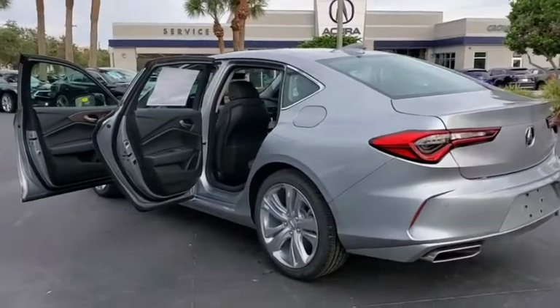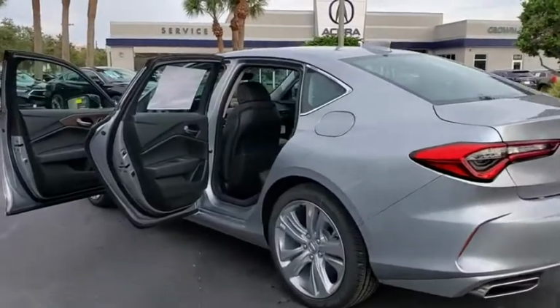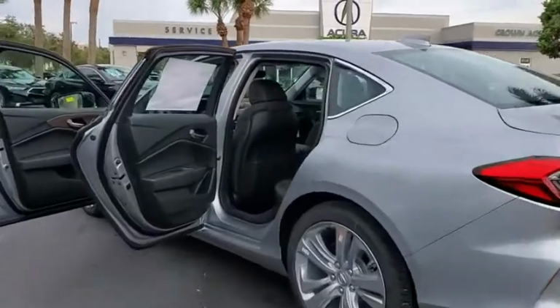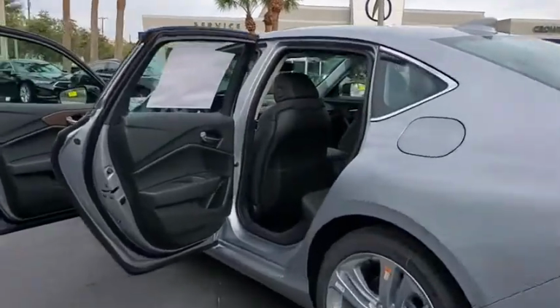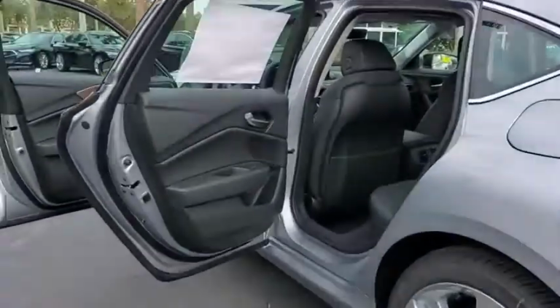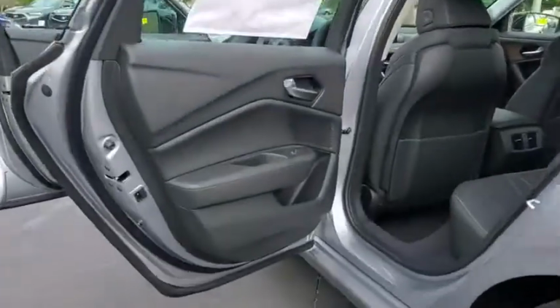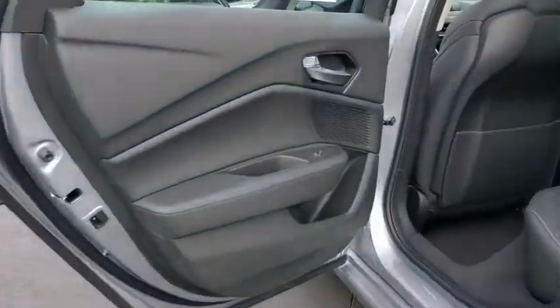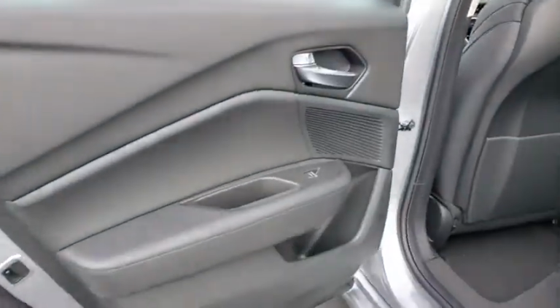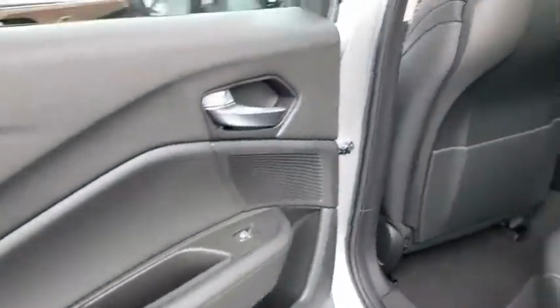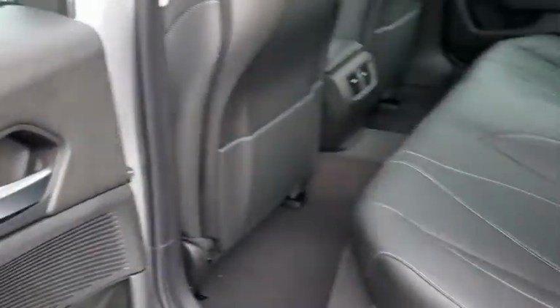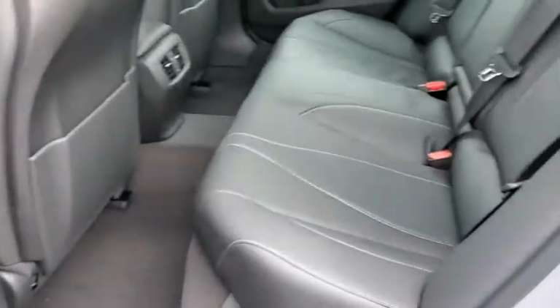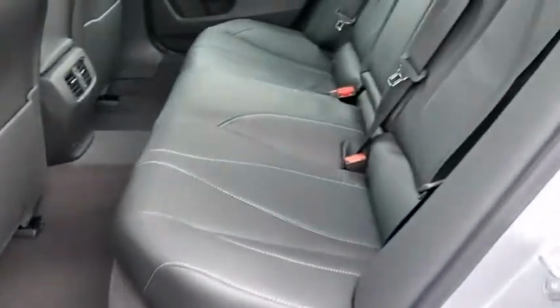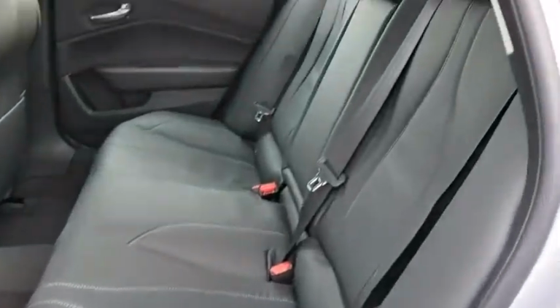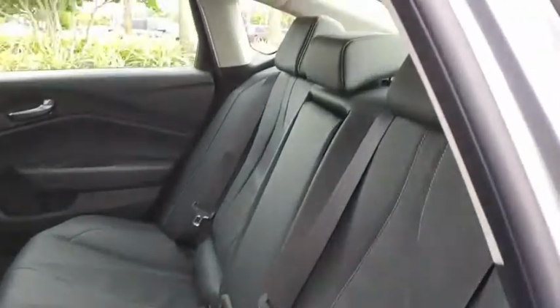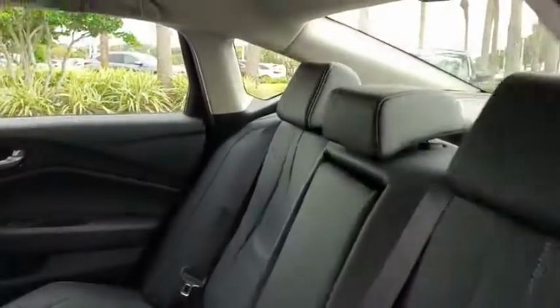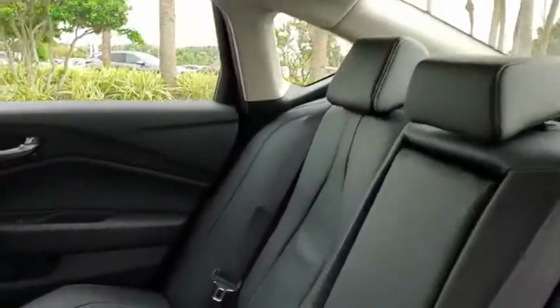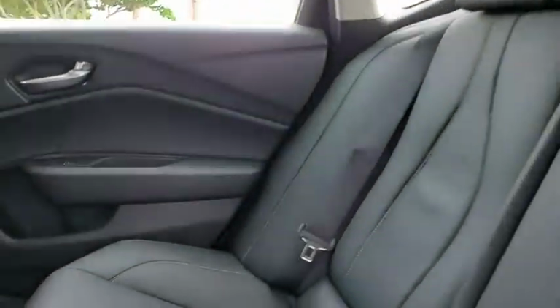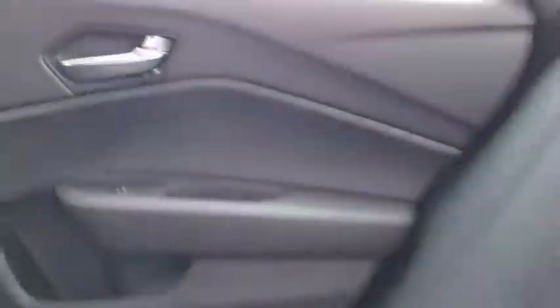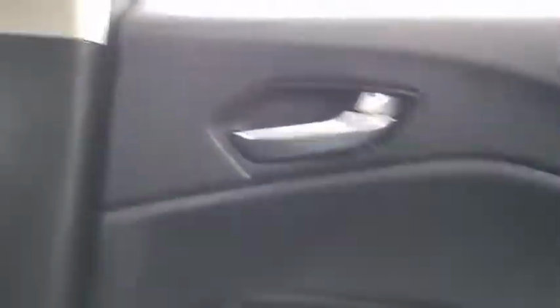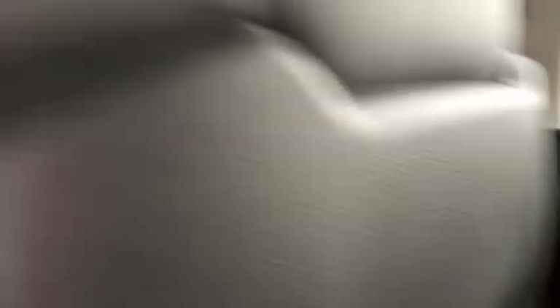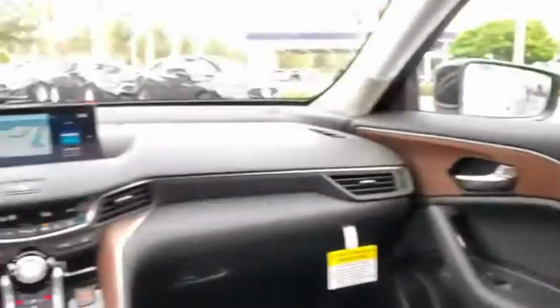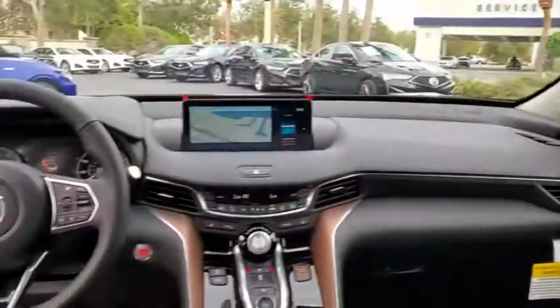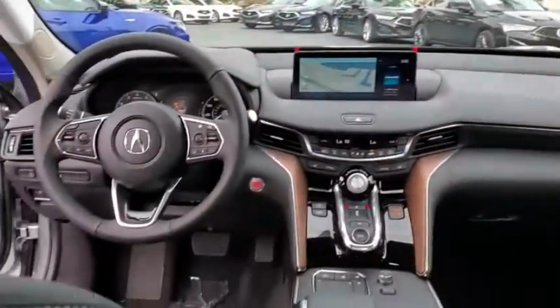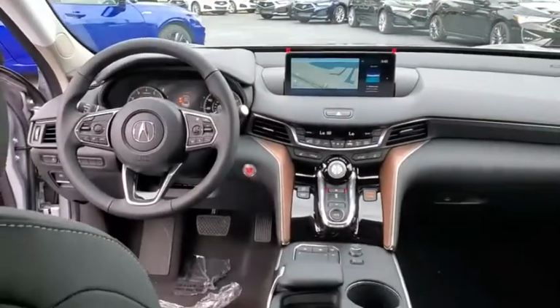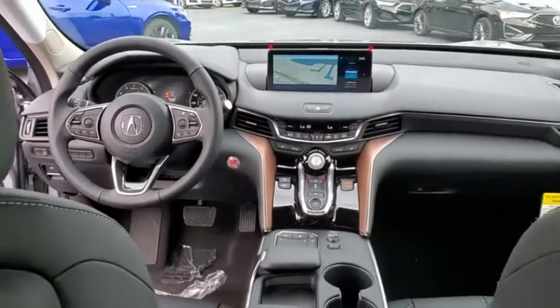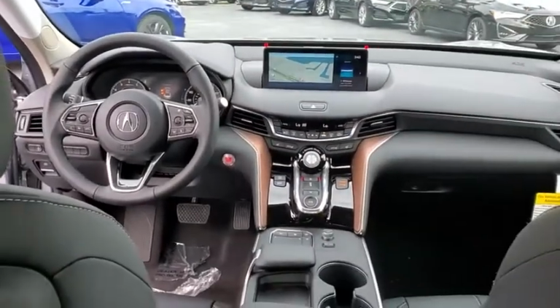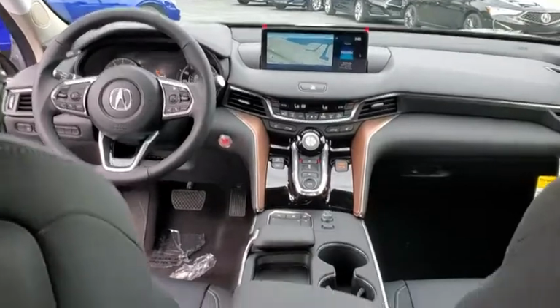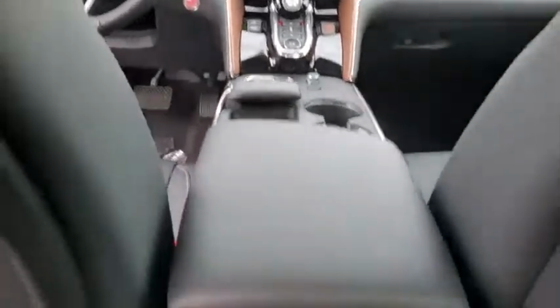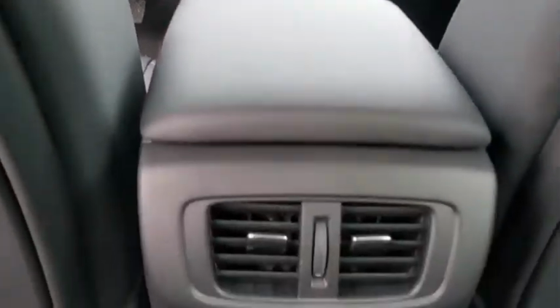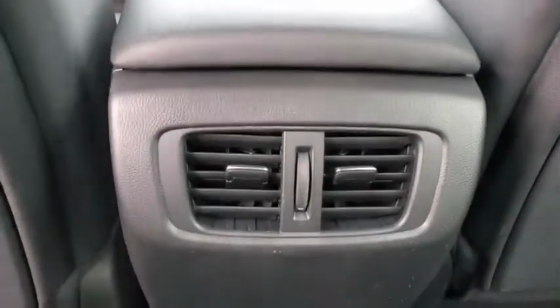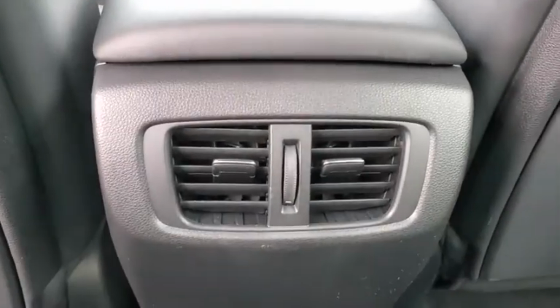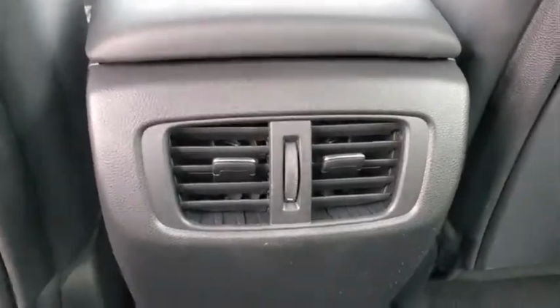Traction control, navigation system, power passenger seat, leather-wrapped steering wheel, dual airbags, power steering, four-wheel disc brakes, center armrest, electronic stability control.